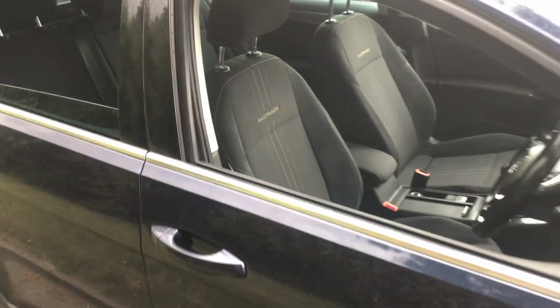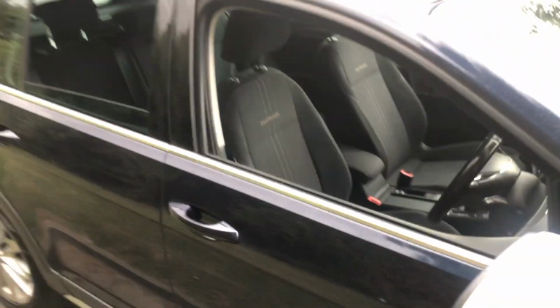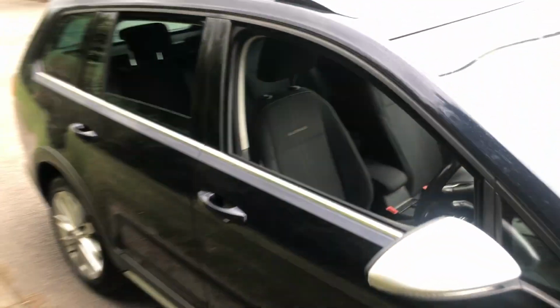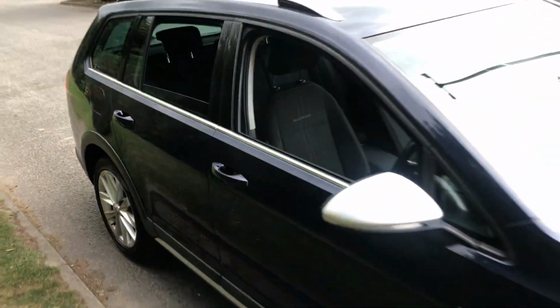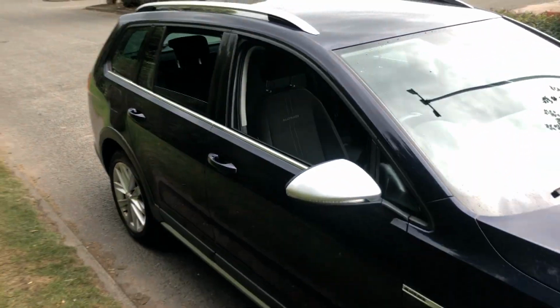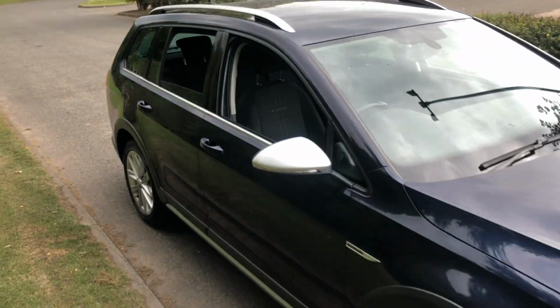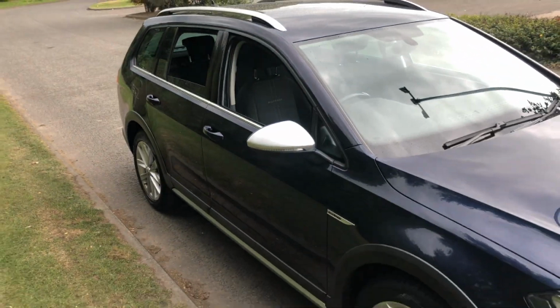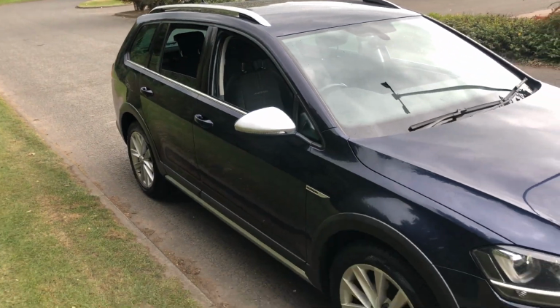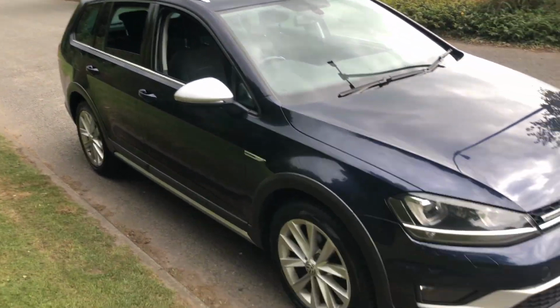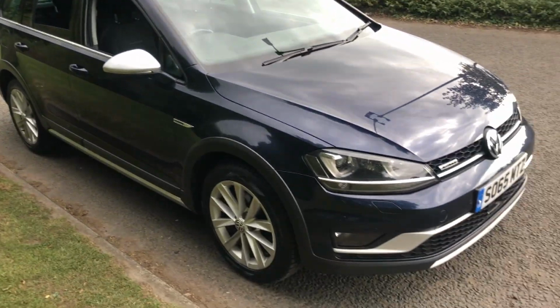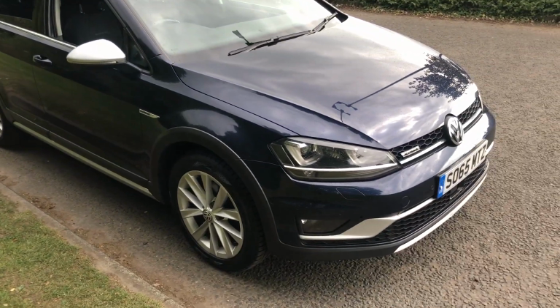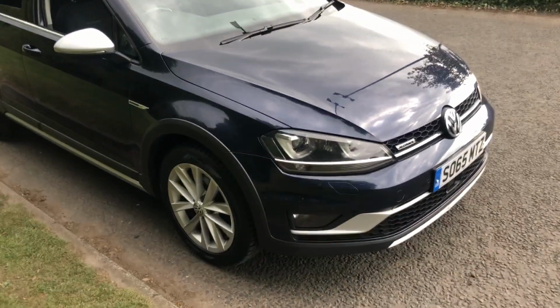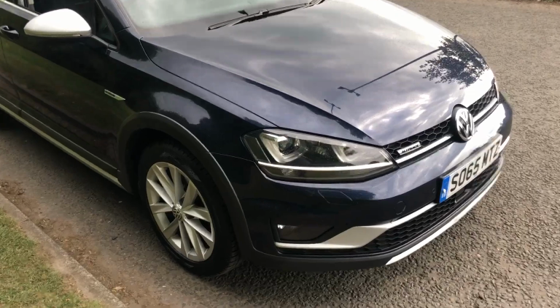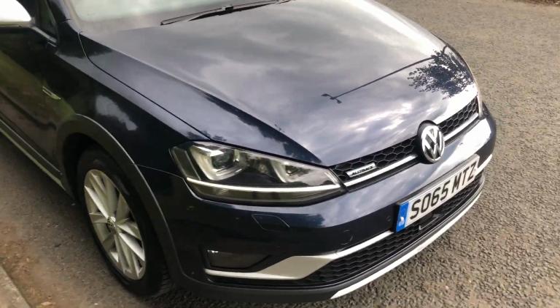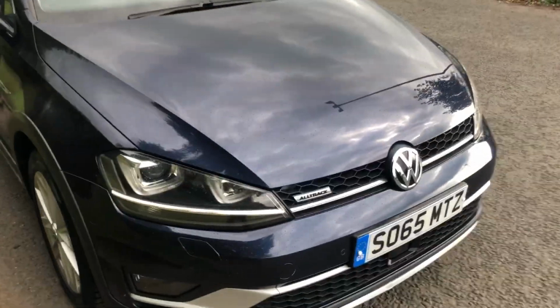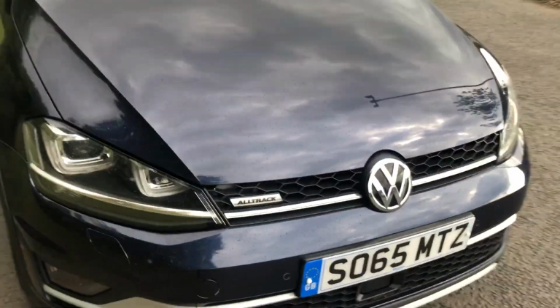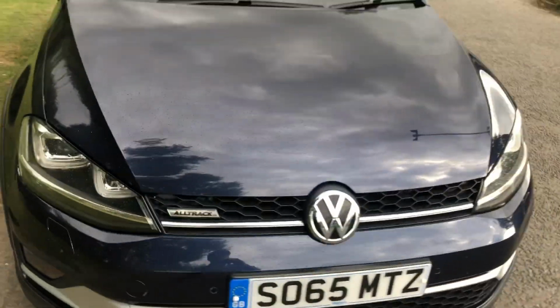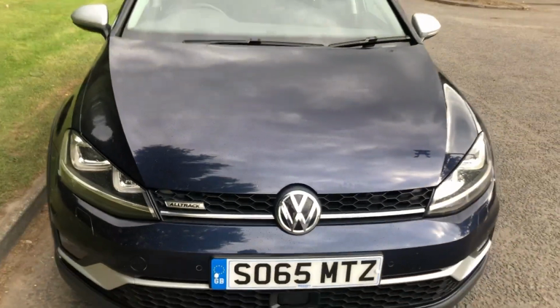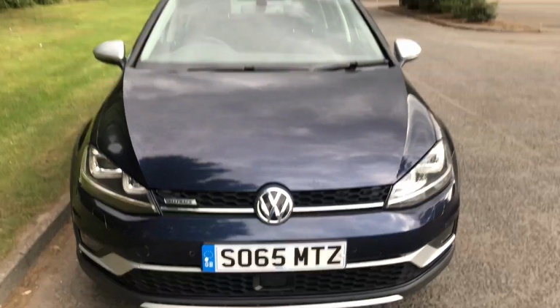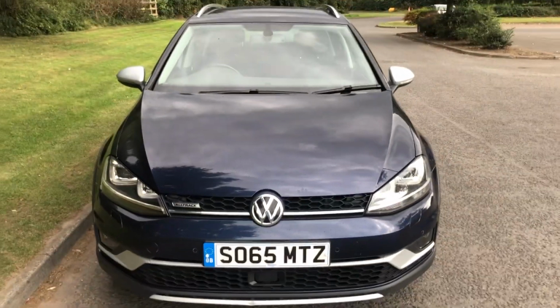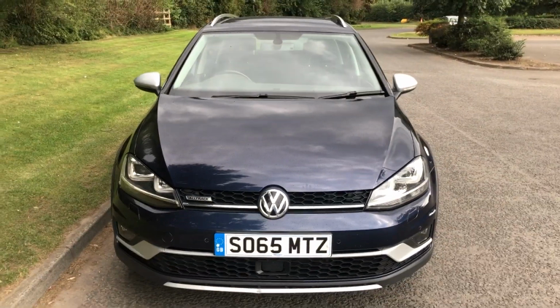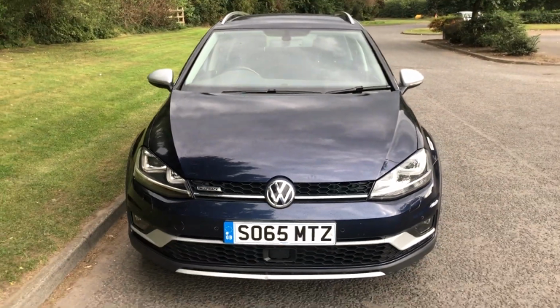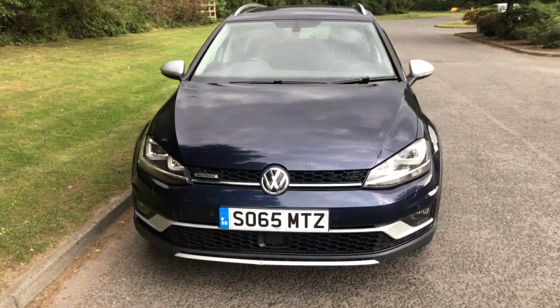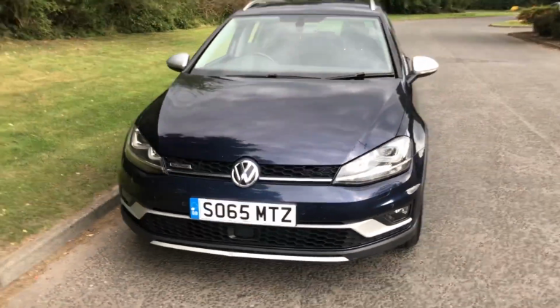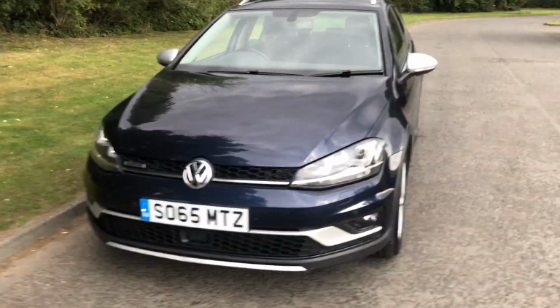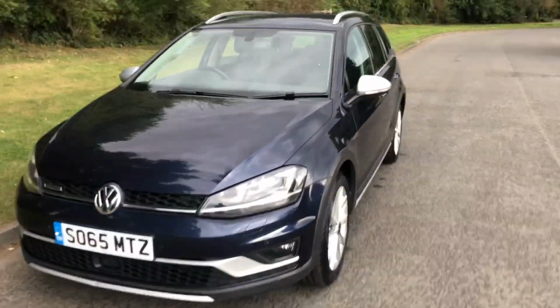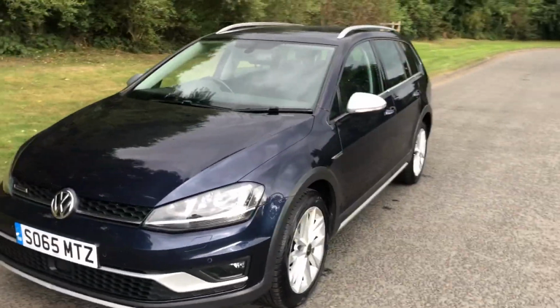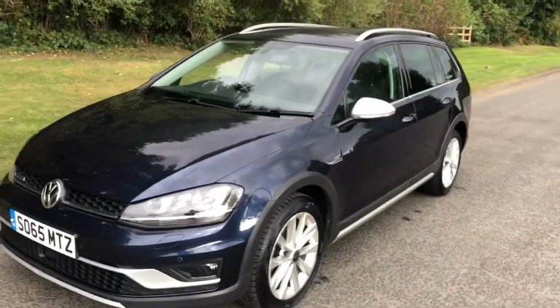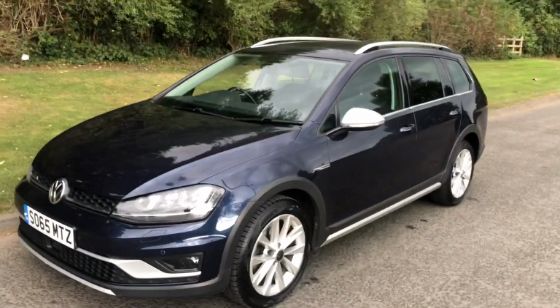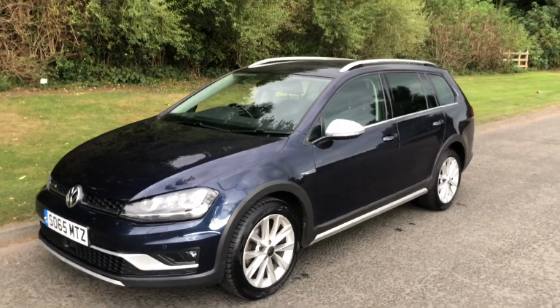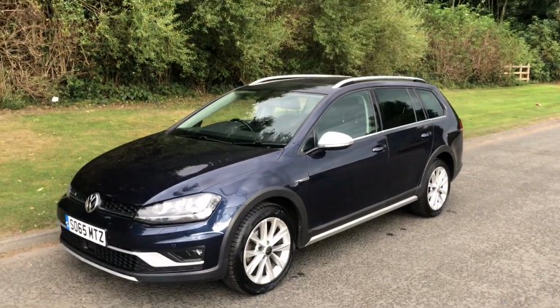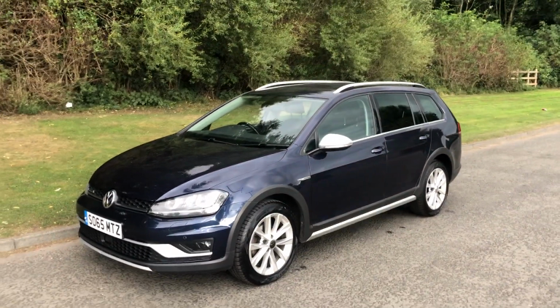Also got cruise control. It's a lovely car to drive, and as I say, you don't see many of them, so you really do stand out on the road.